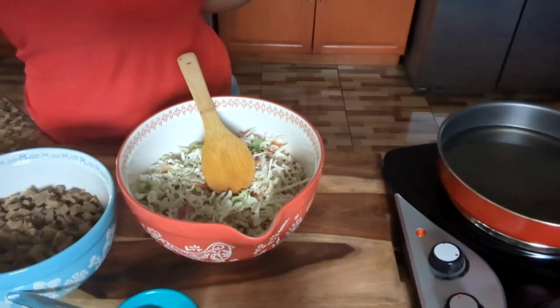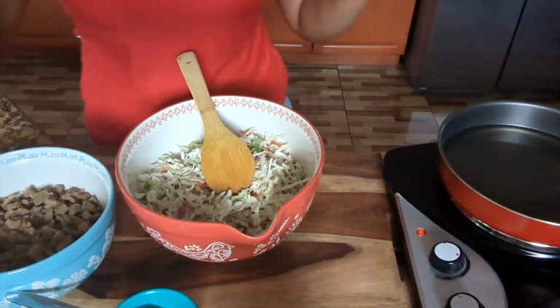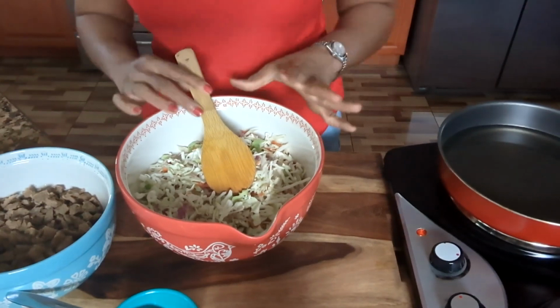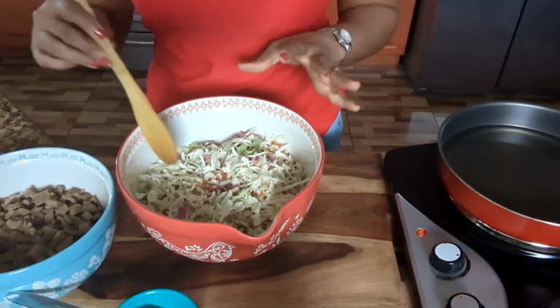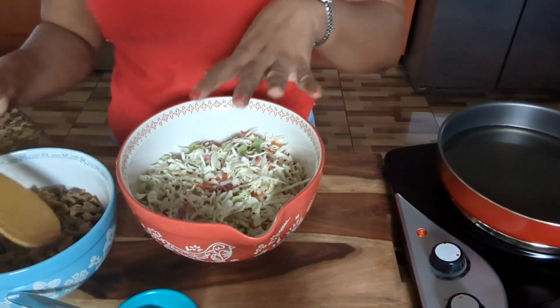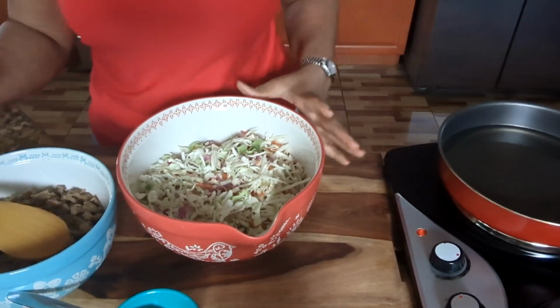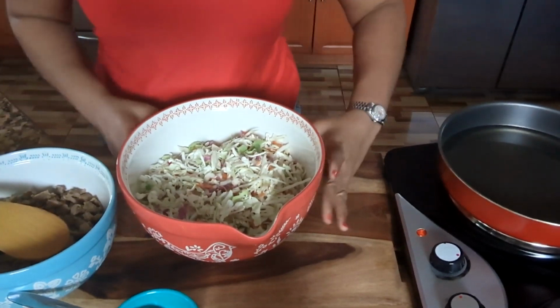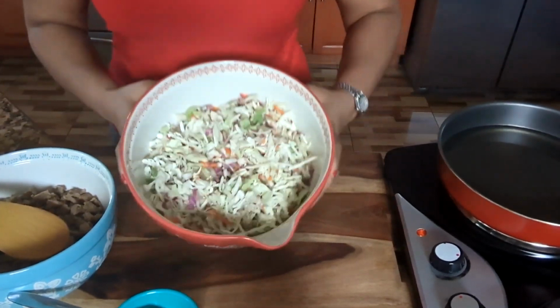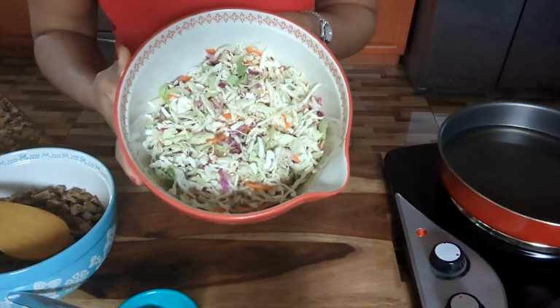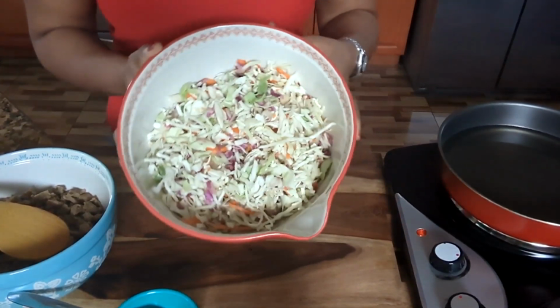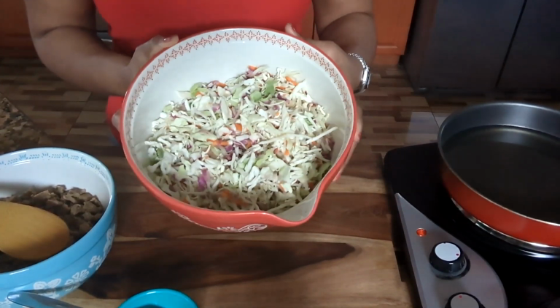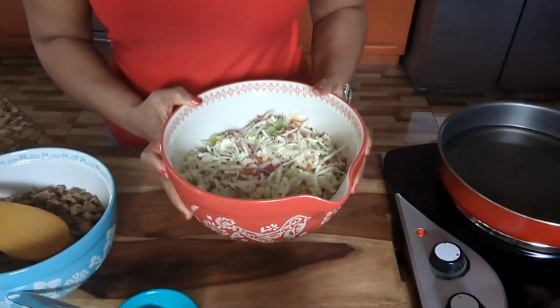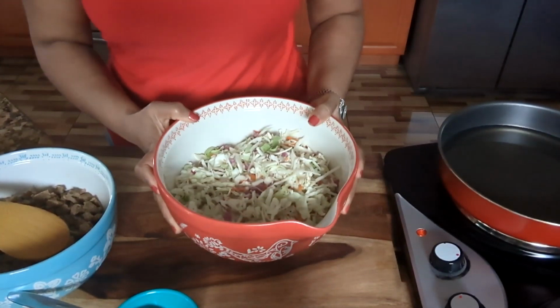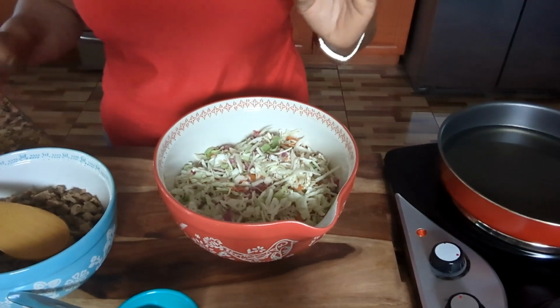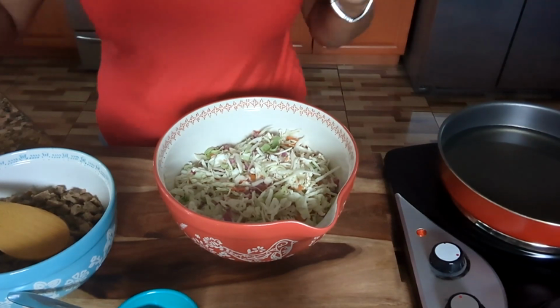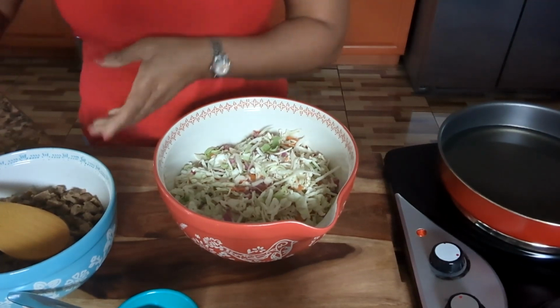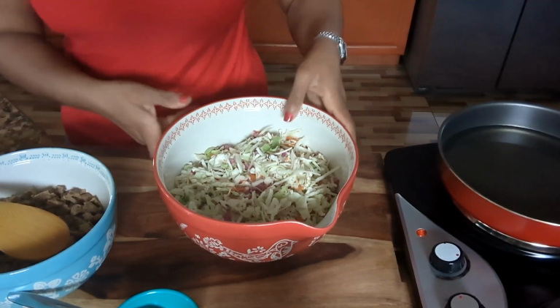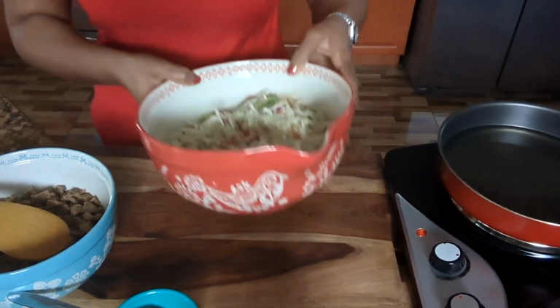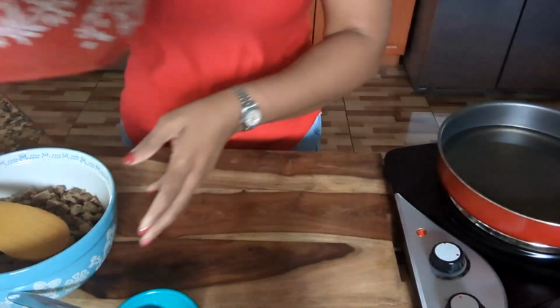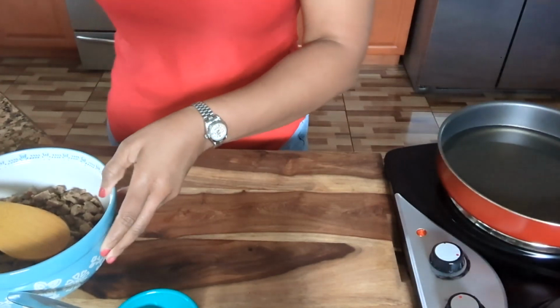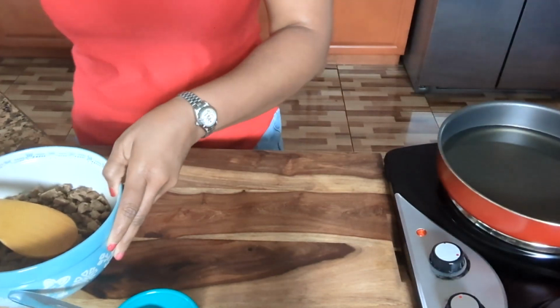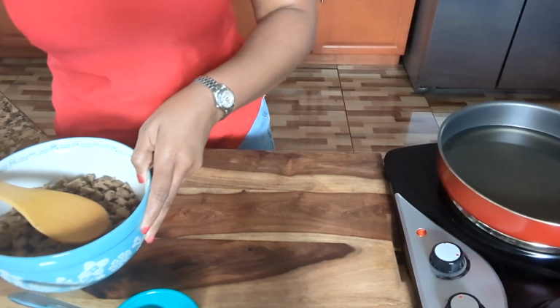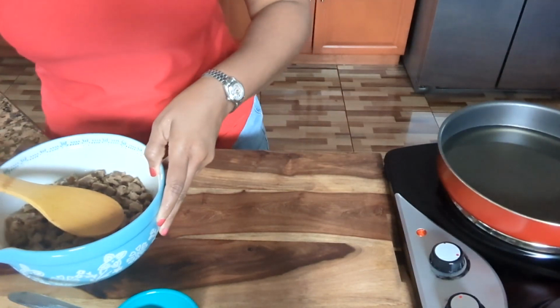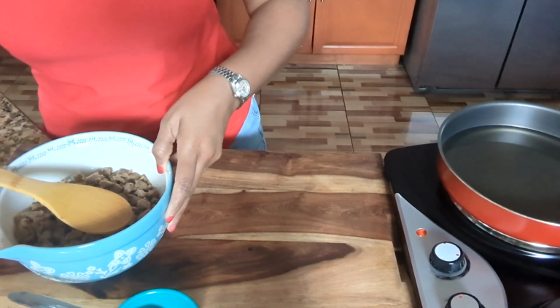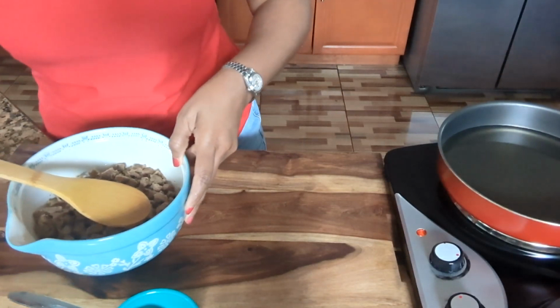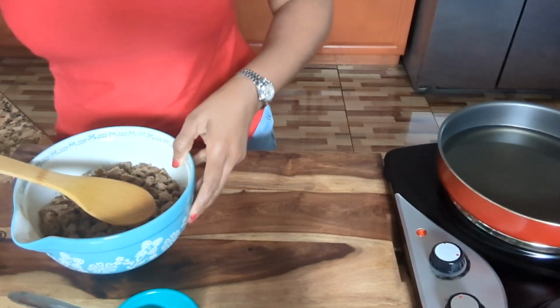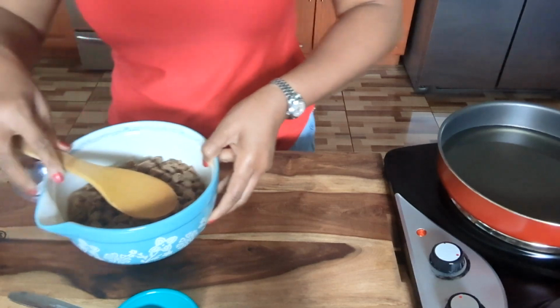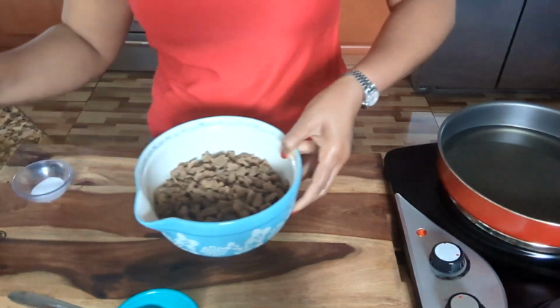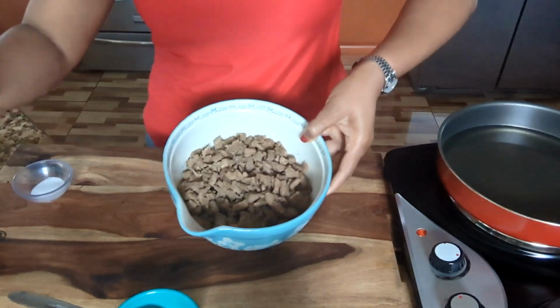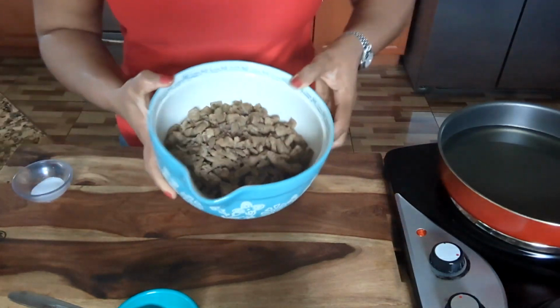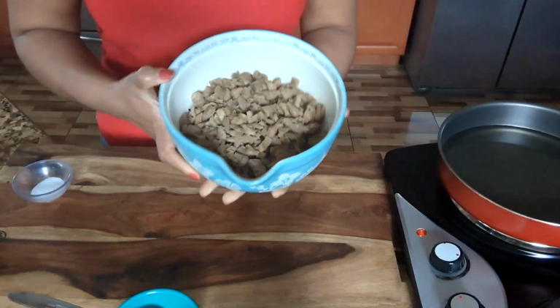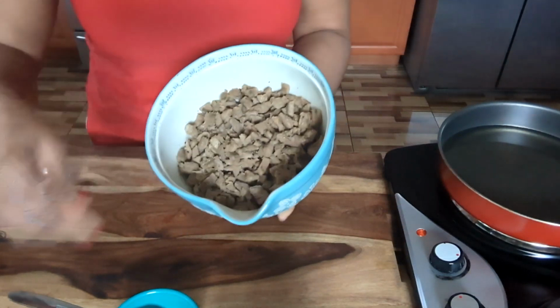As you can see, I have my vegetables, my cabbage, and I have my steaks. Let me put that over there. I have my steaks guys, look at that.